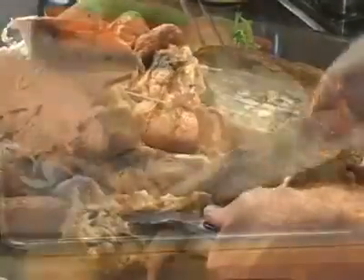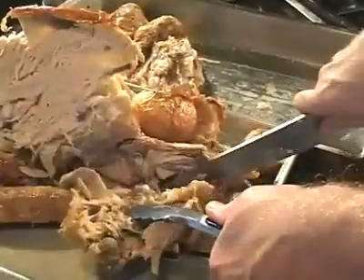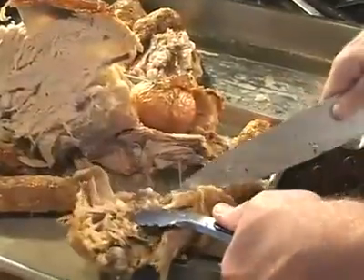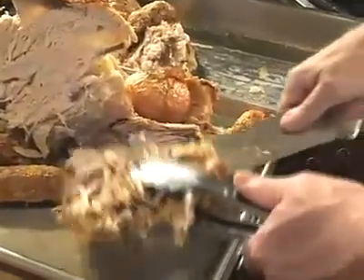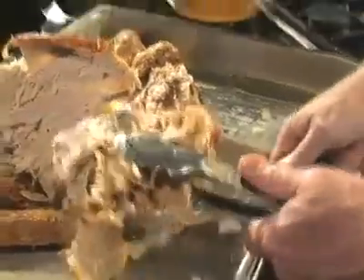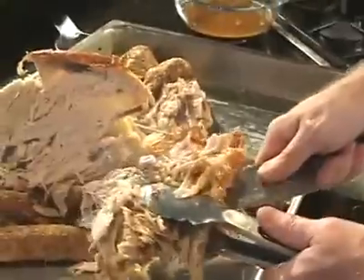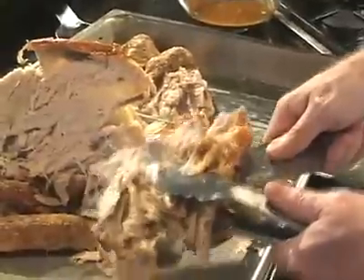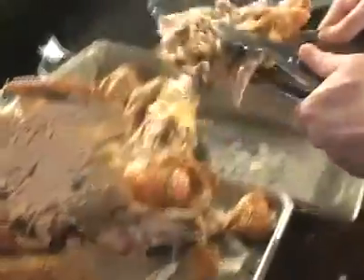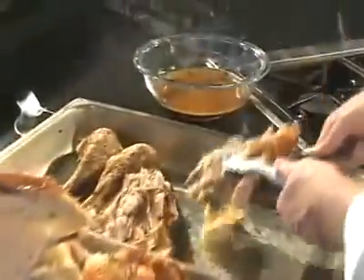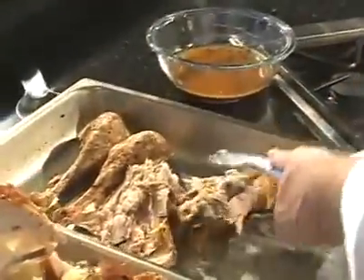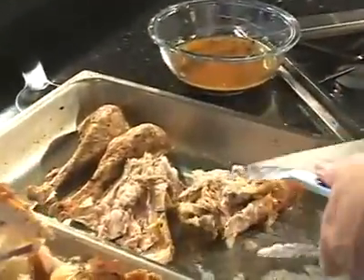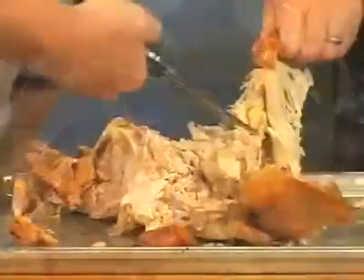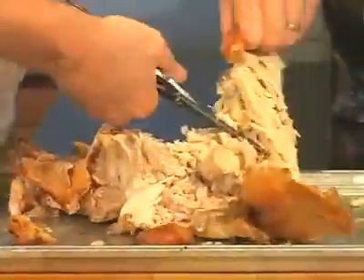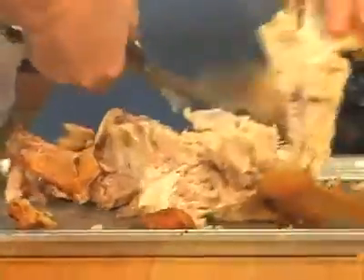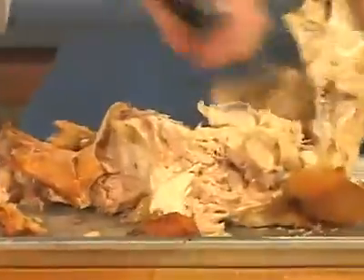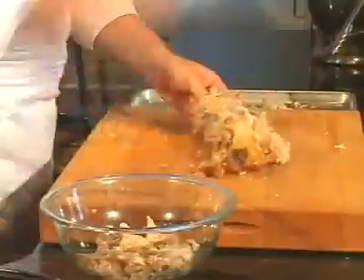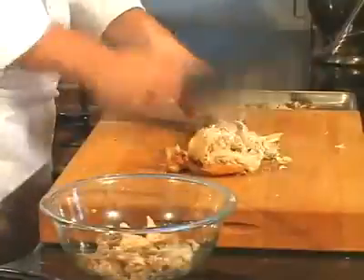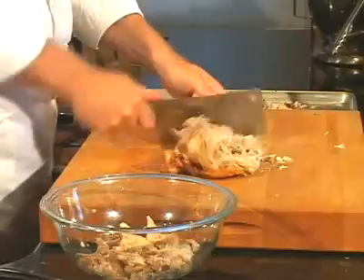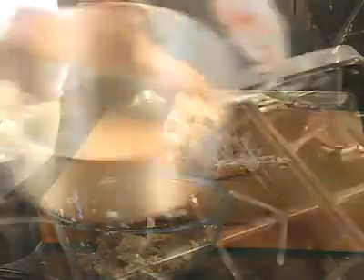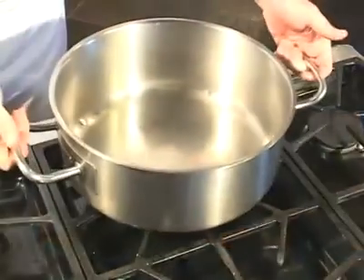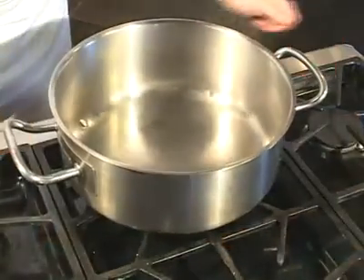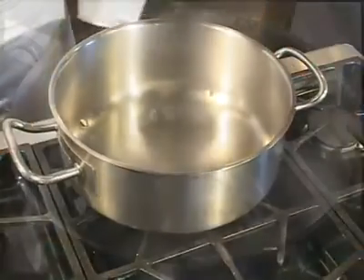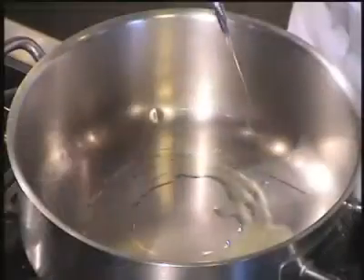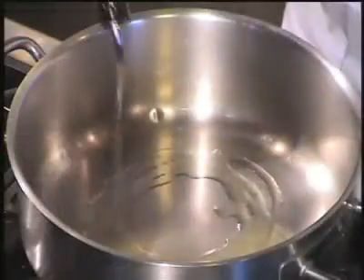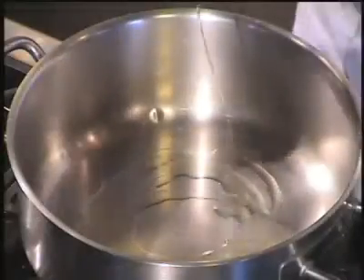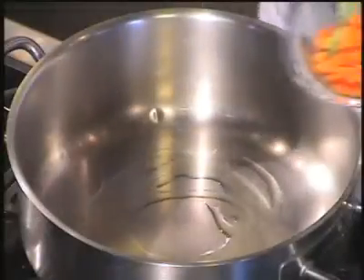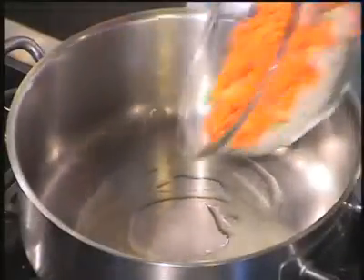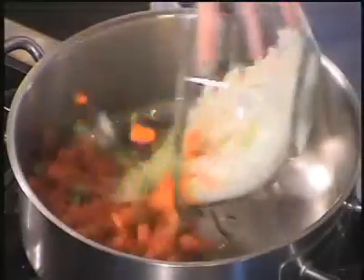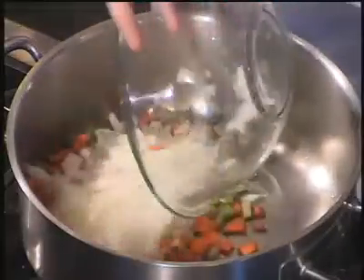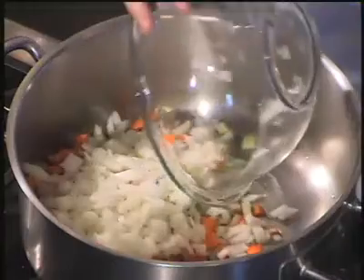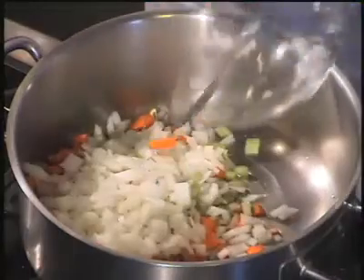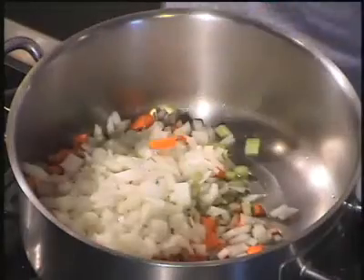Use the rest of the turkey for stock: the legs, thighs, bones — the whole deal. Cut them into smaller pieces. In a large stock pot, heat vegetable oil and add diced onions, celery and carrots.